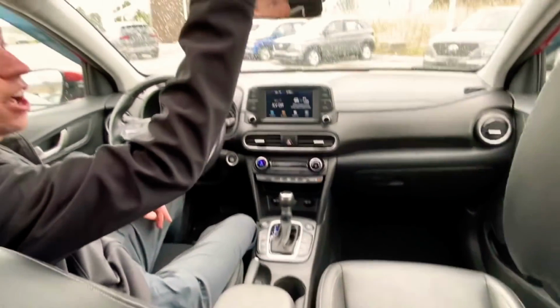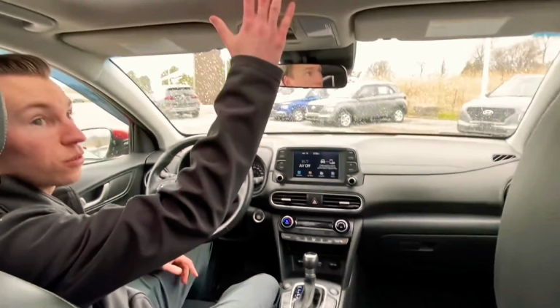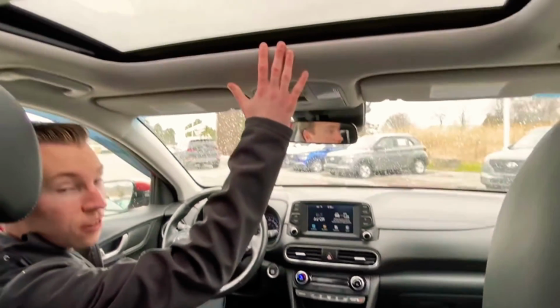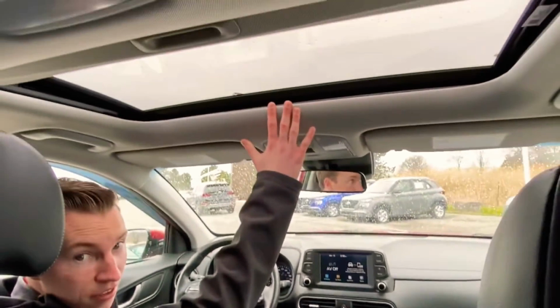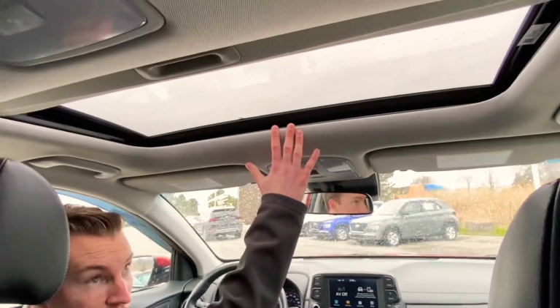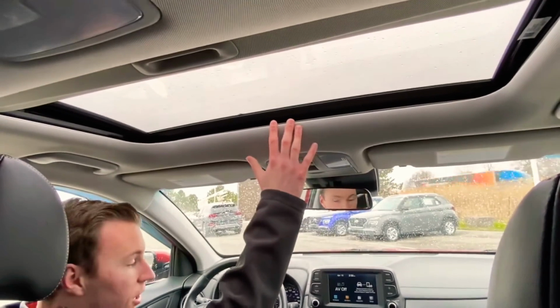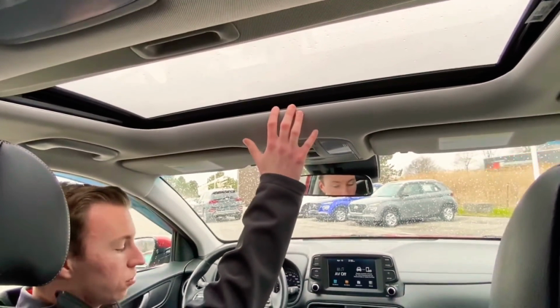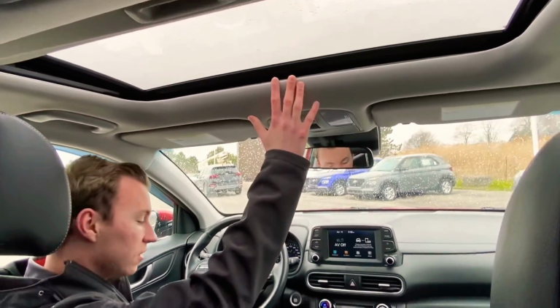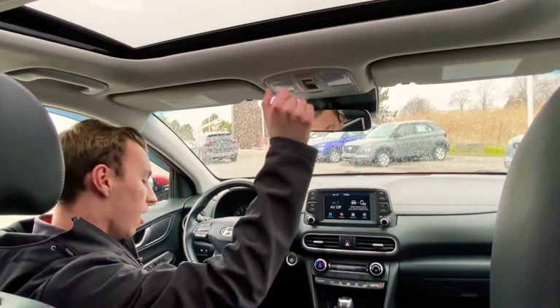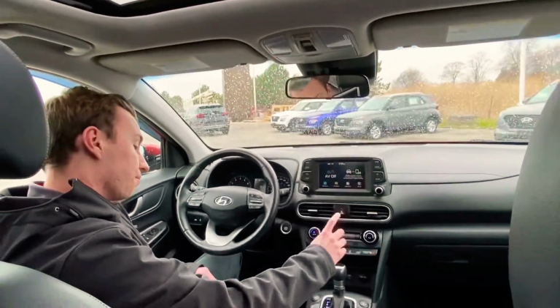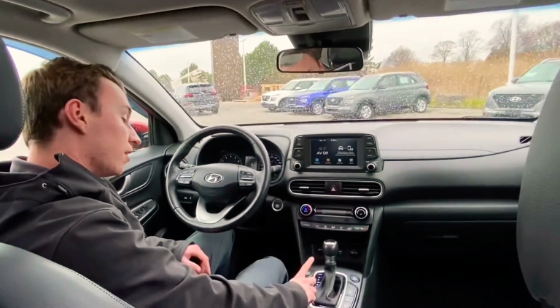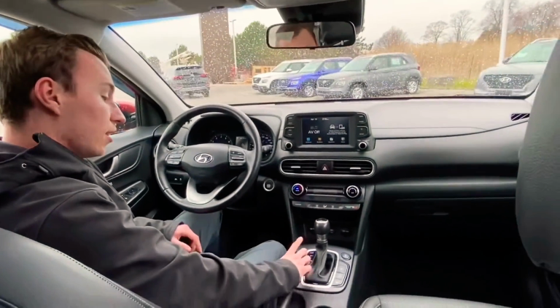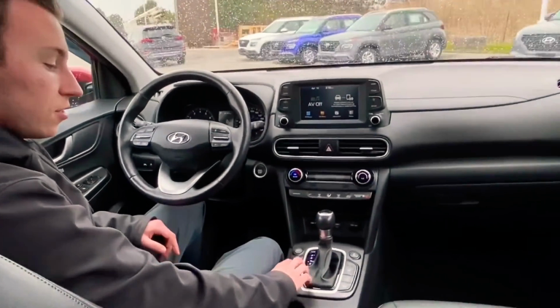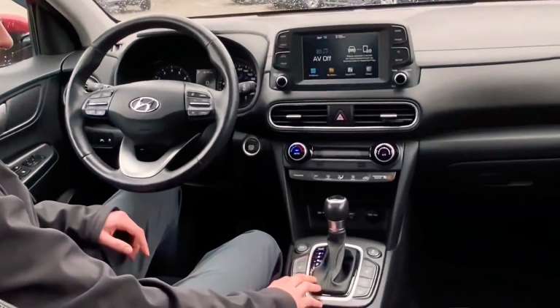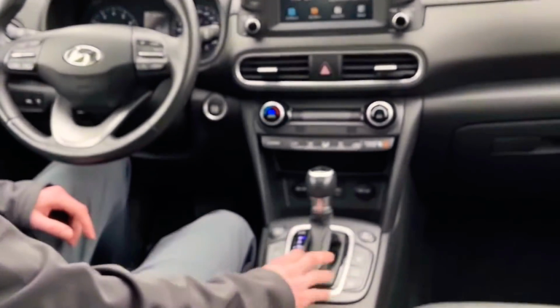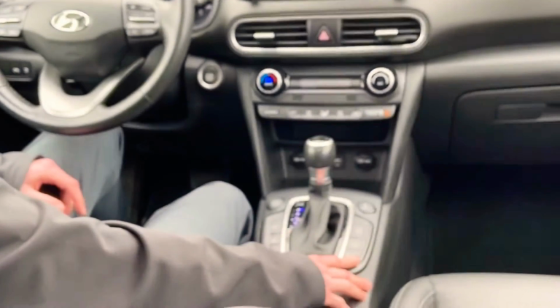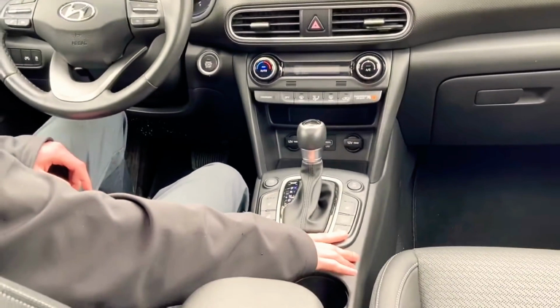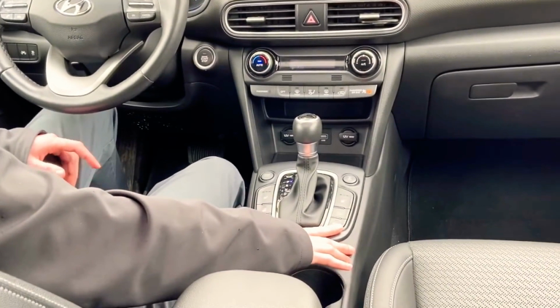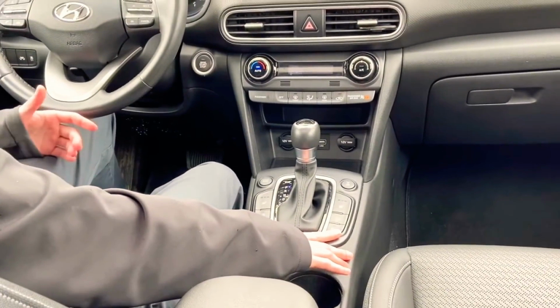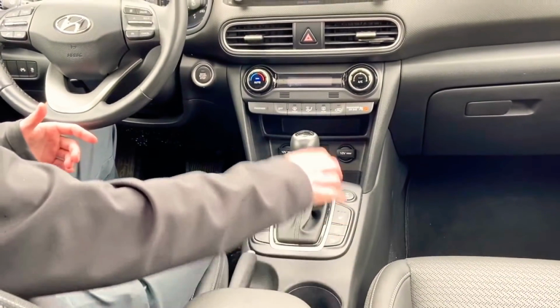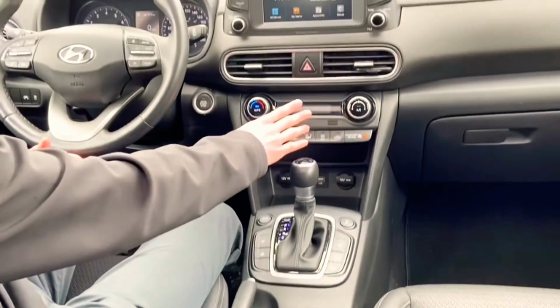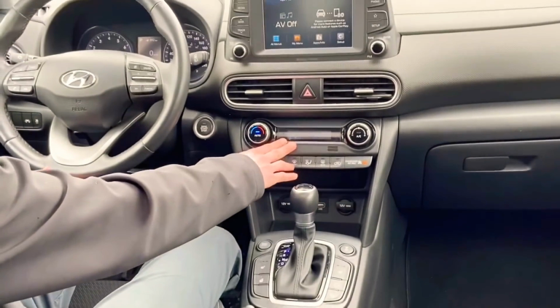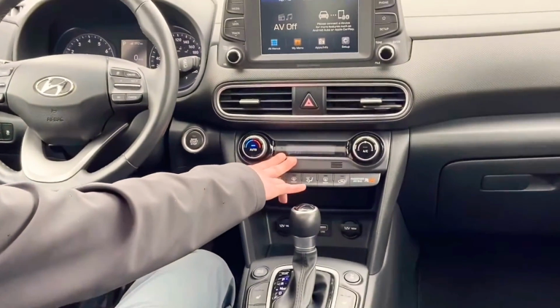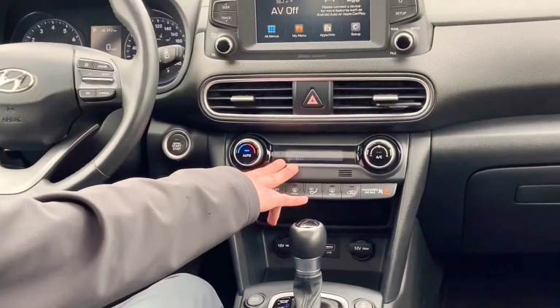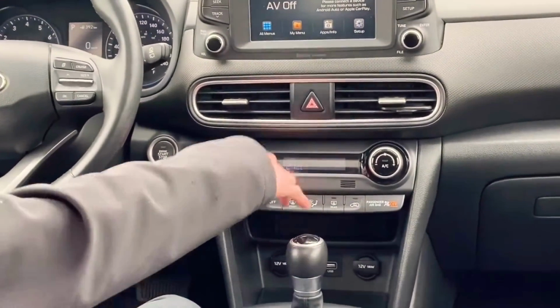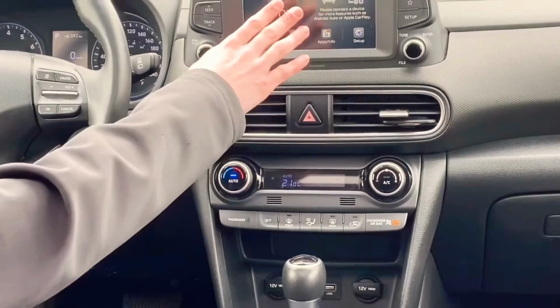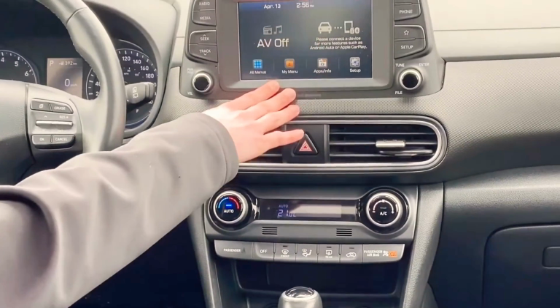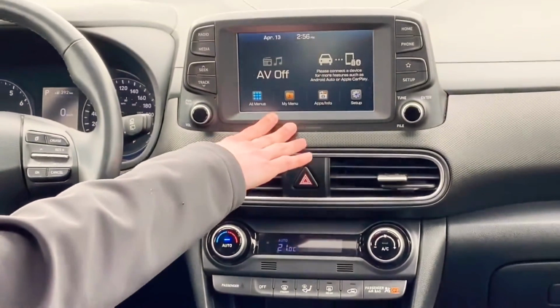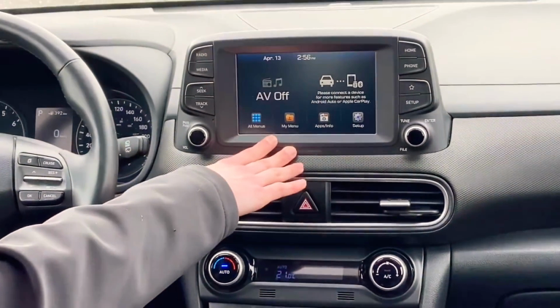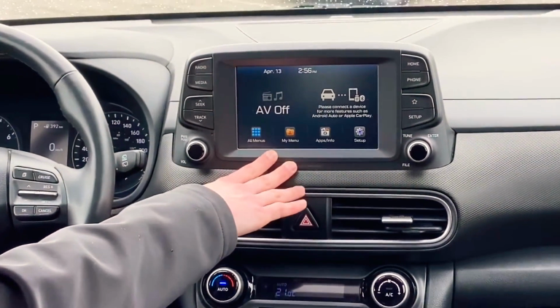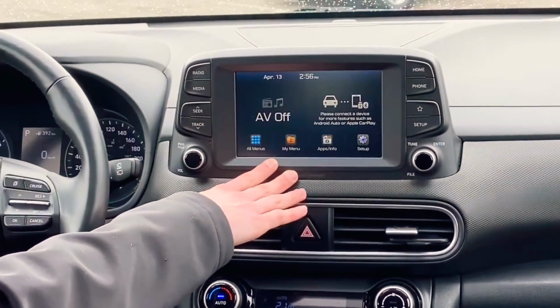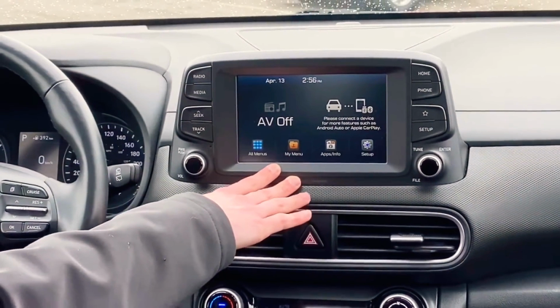You also get the sunroof, as I mentioned. You get the heated front seats and heated steering wheel, rear parking sensors as well. Automatic climate control. Standard is Apple CarPlay and Android Auto.